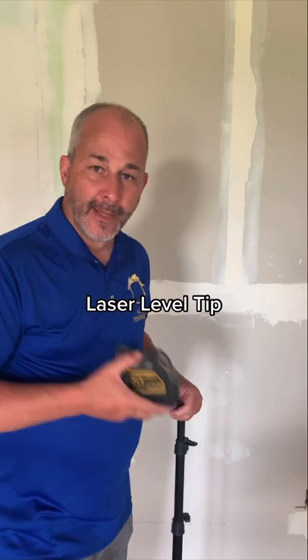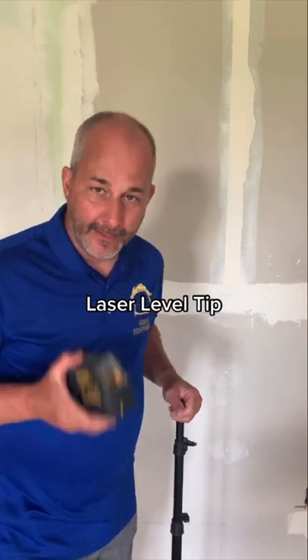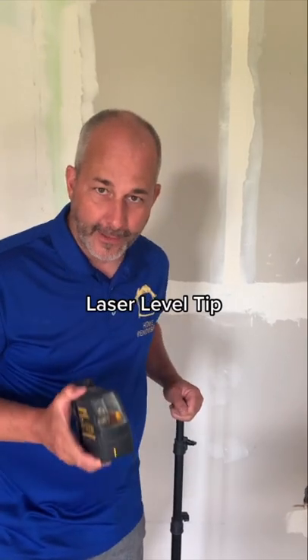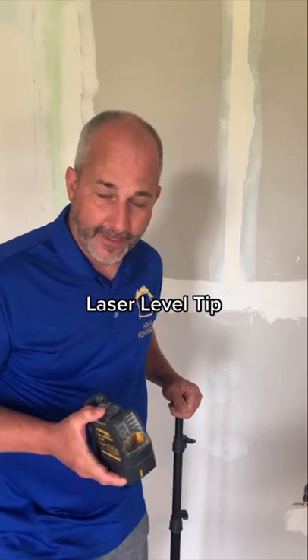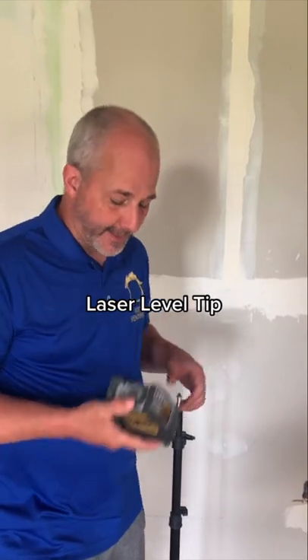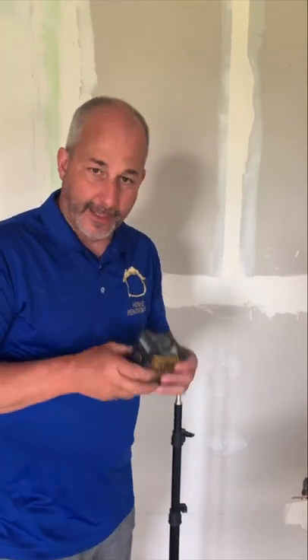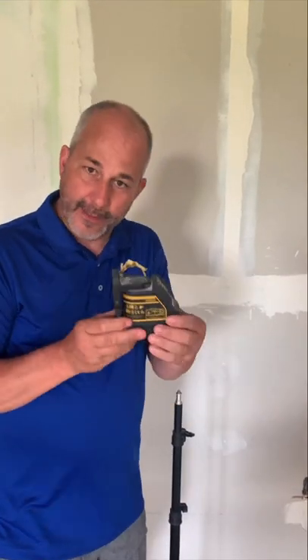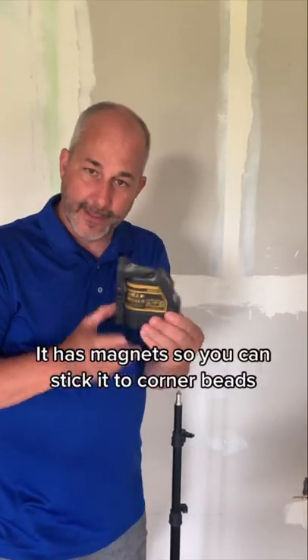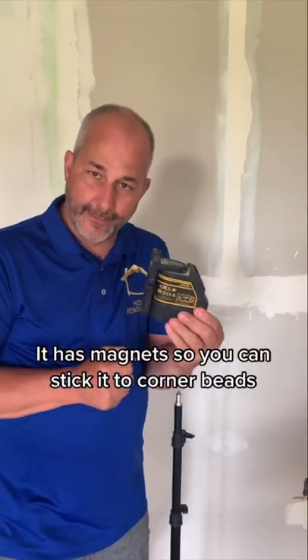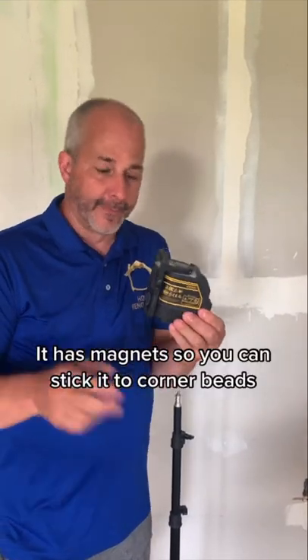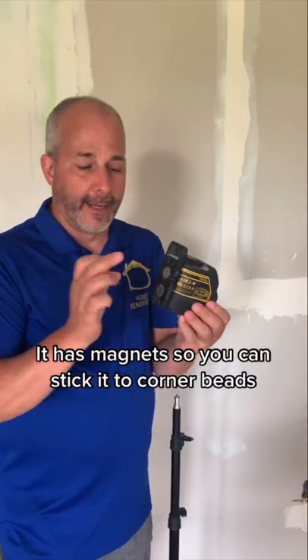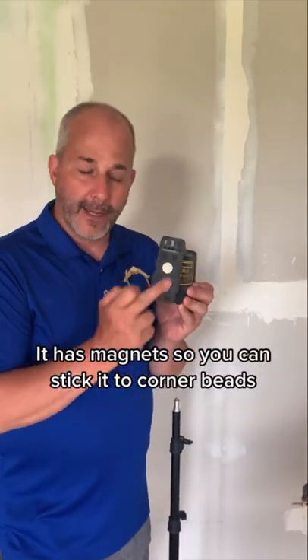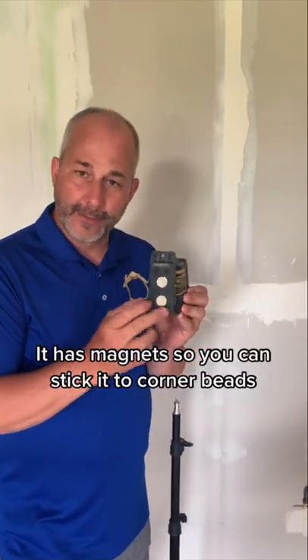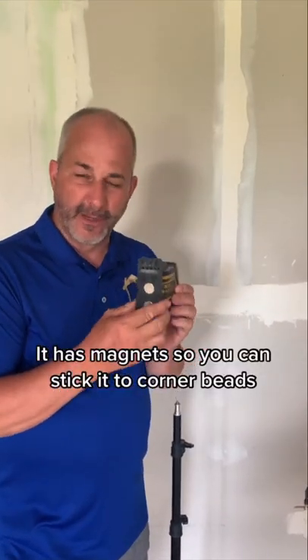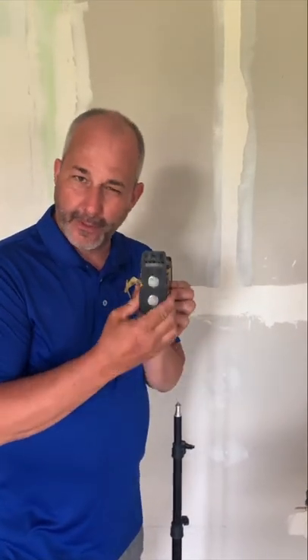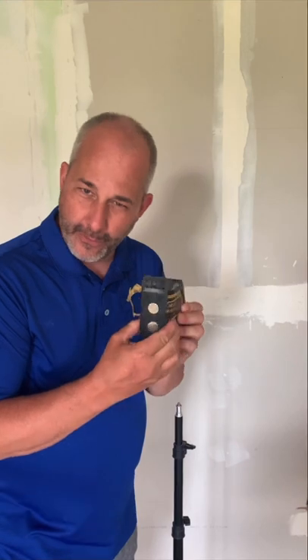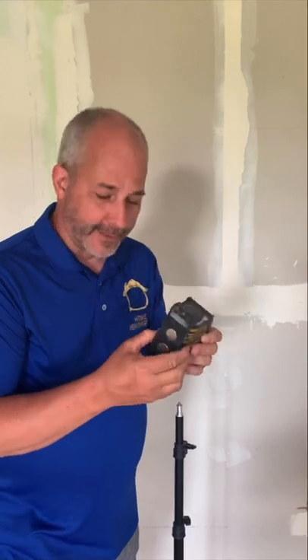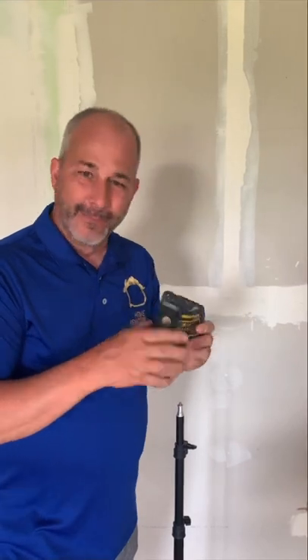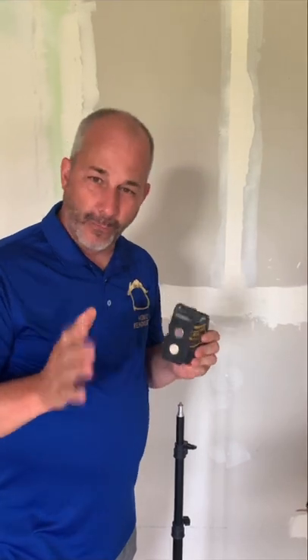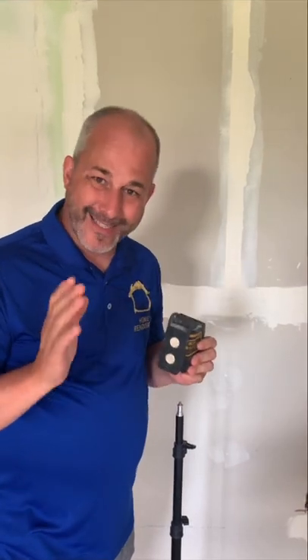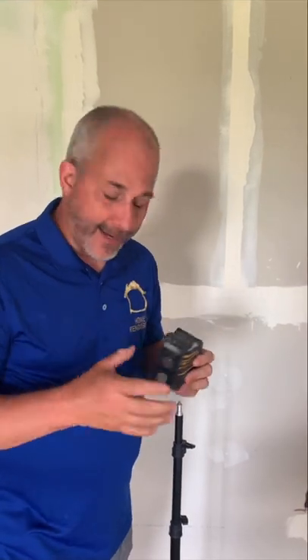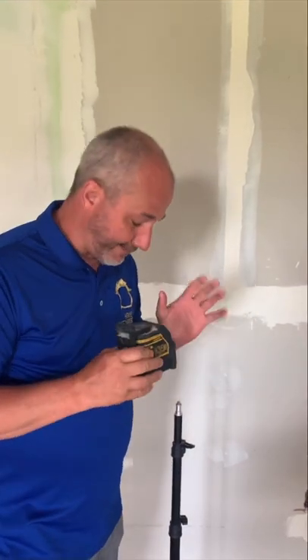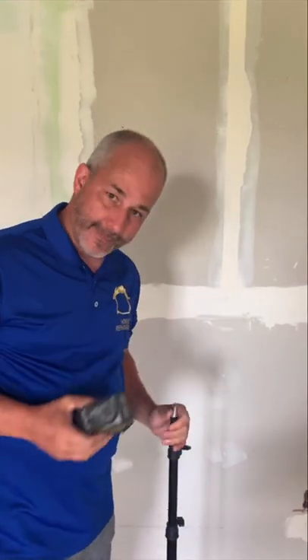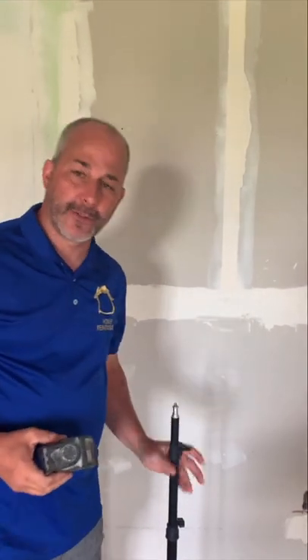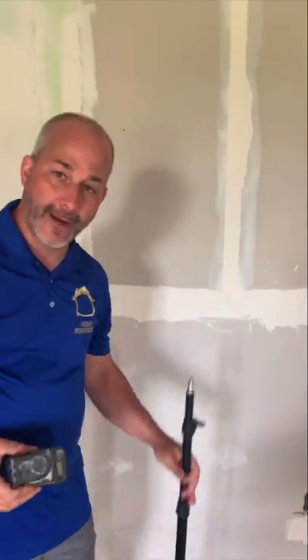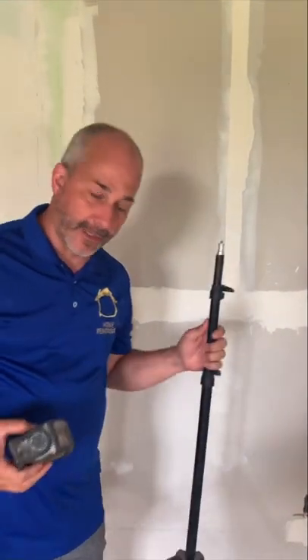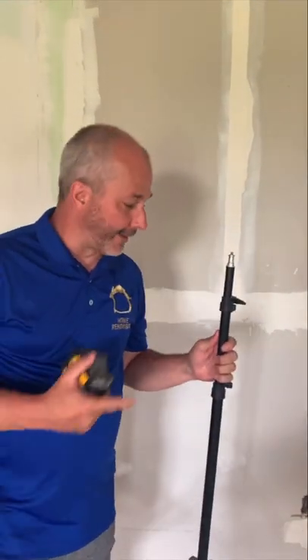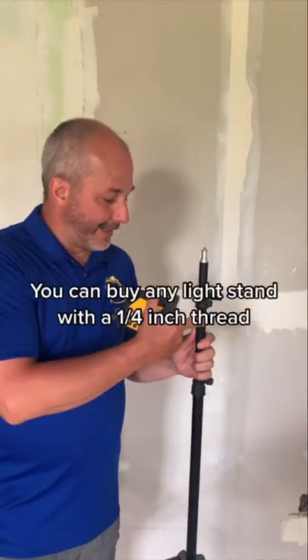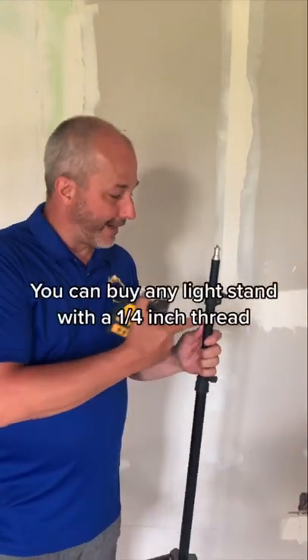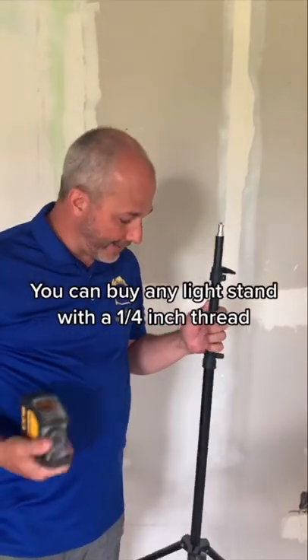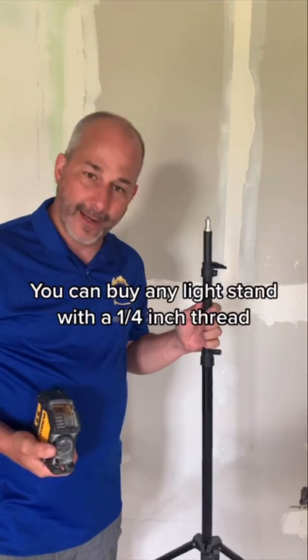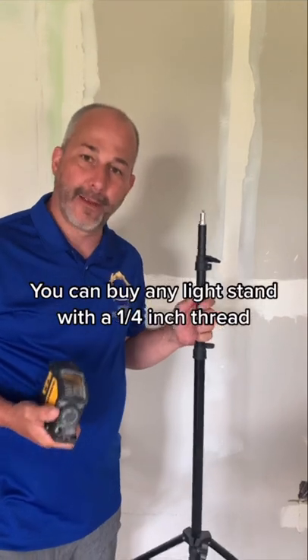Laser level tip: it comes in the box like this and it has magnets so you can put it on corner beads. But if you want a stand, just go to our Amazon link and buy any stand there for camera equipment.